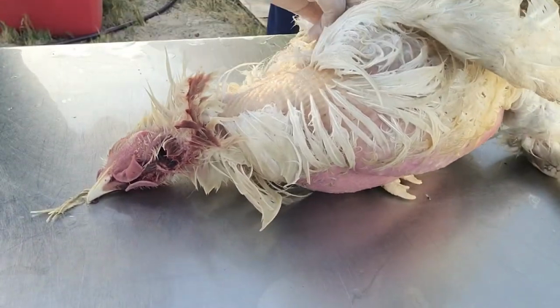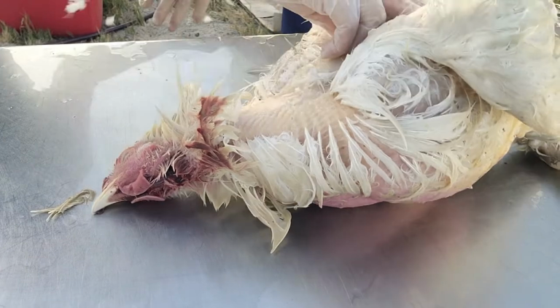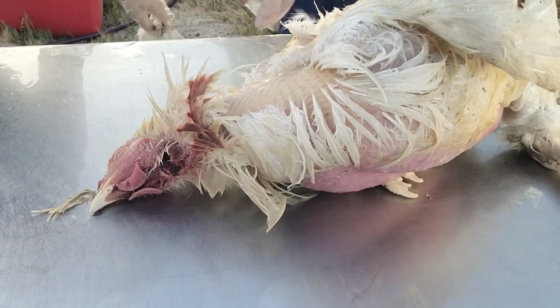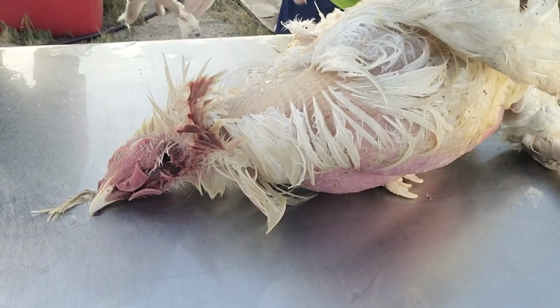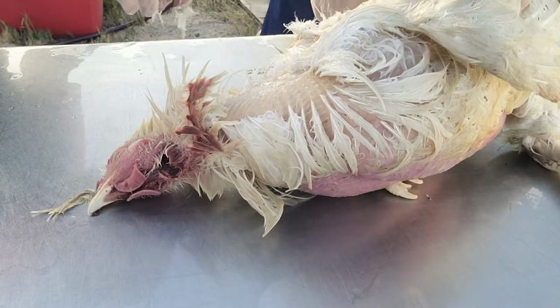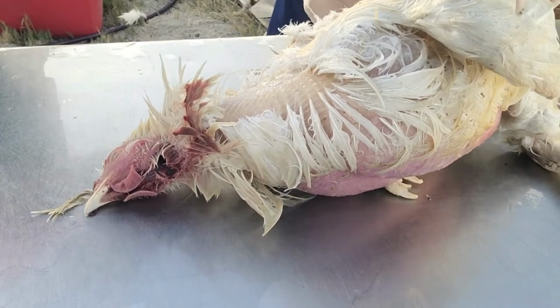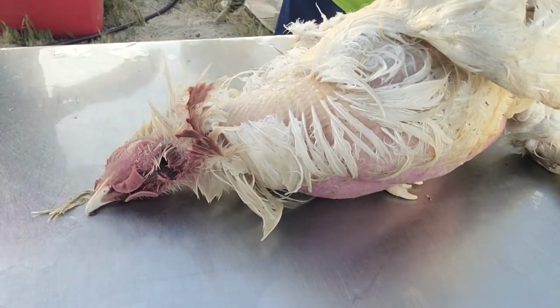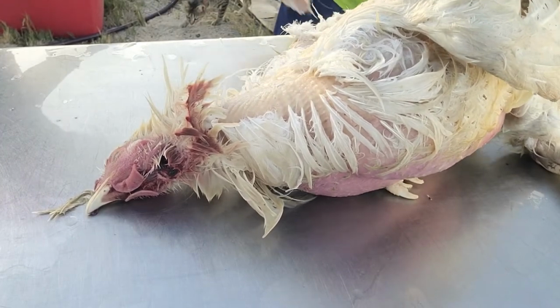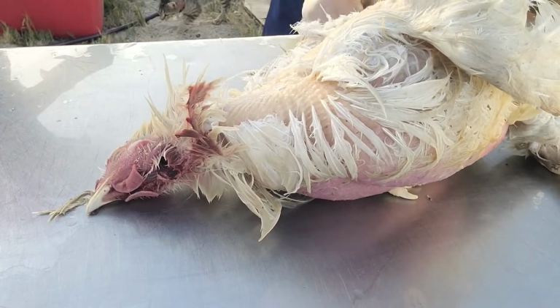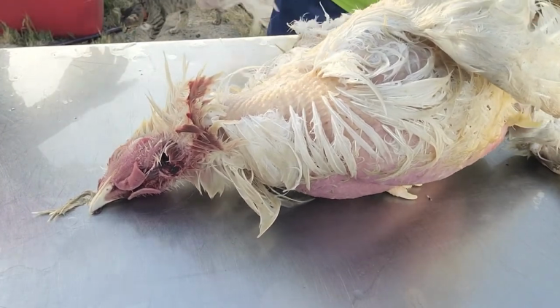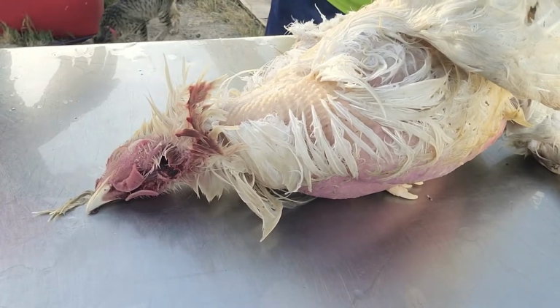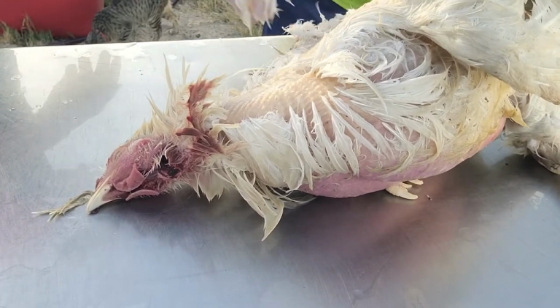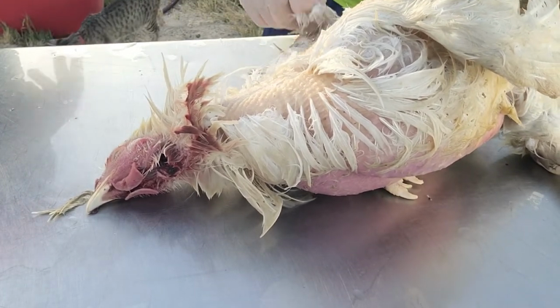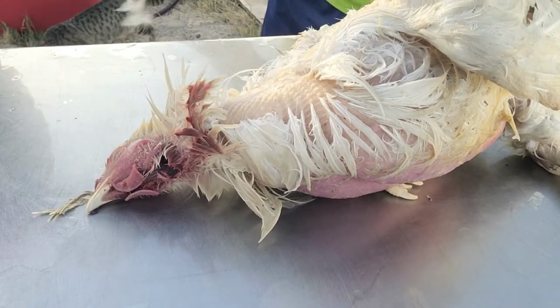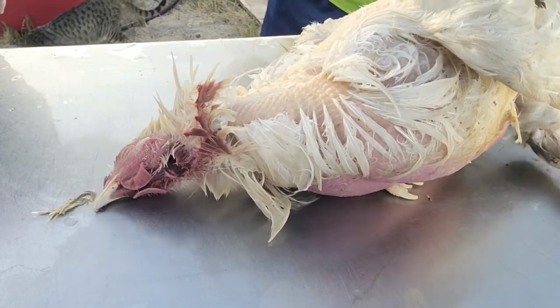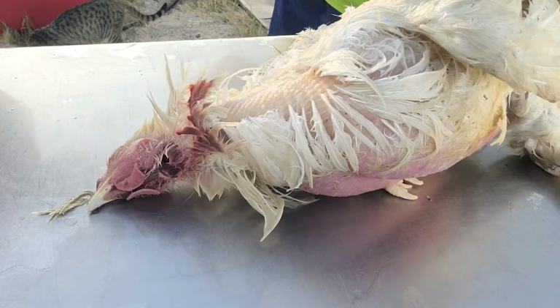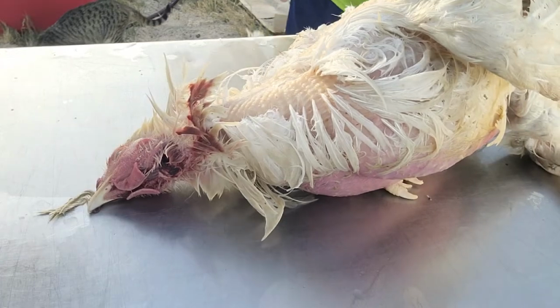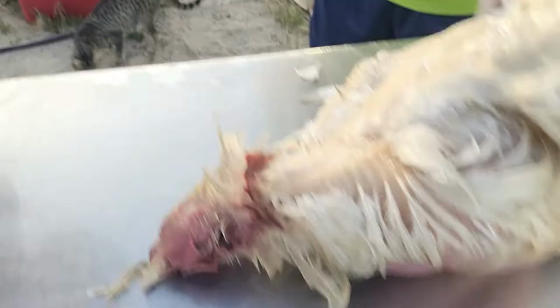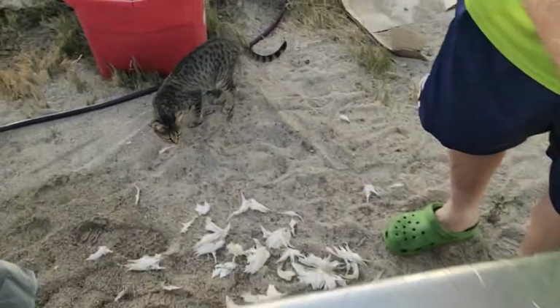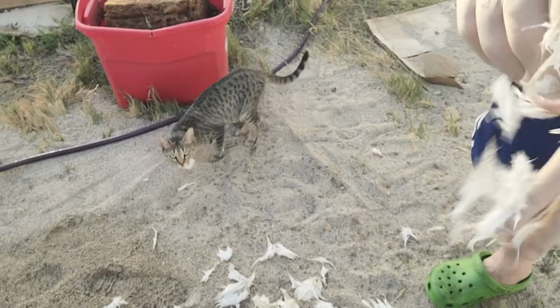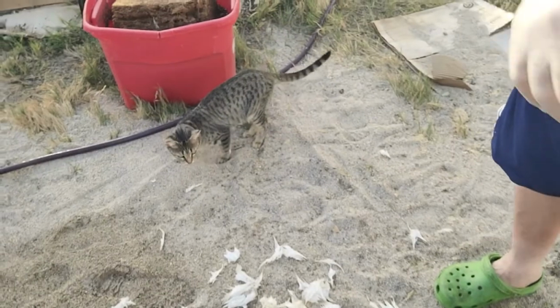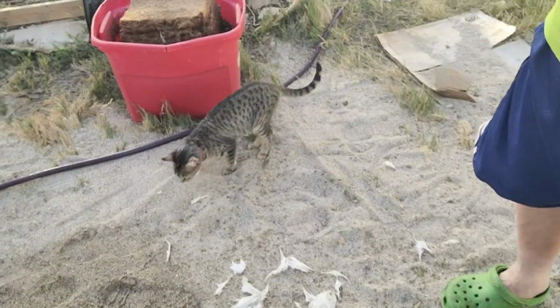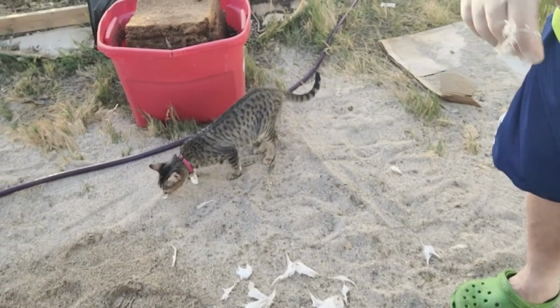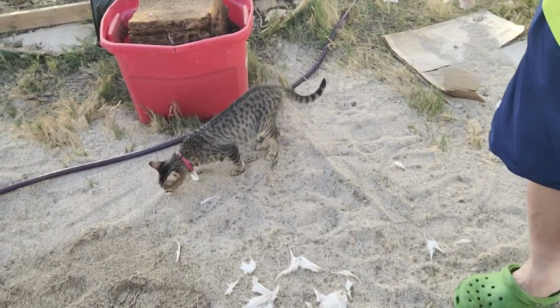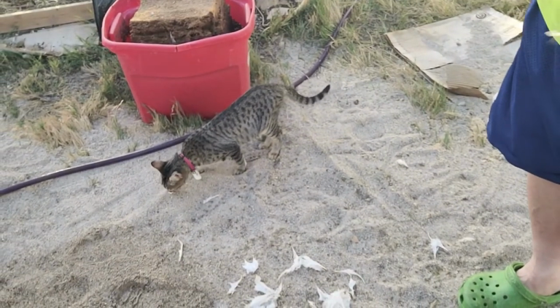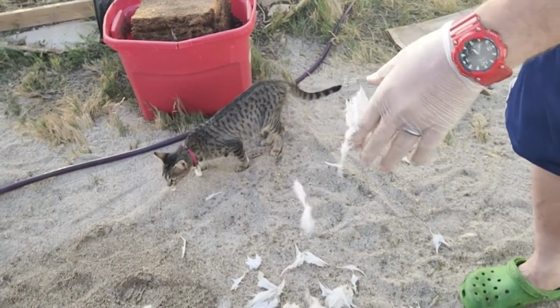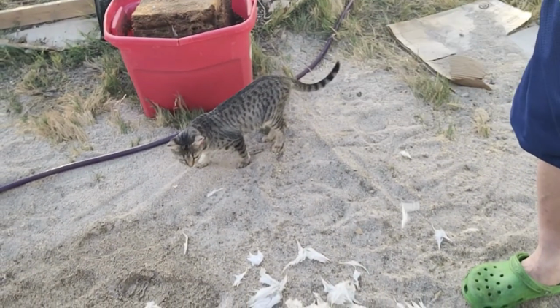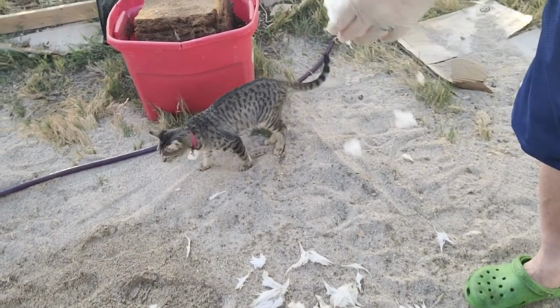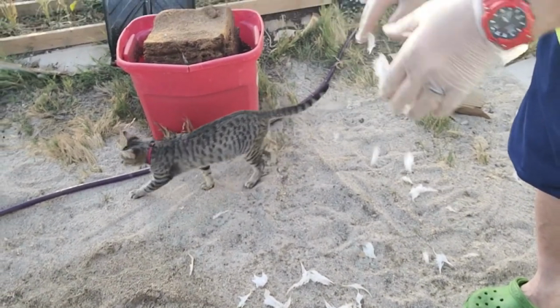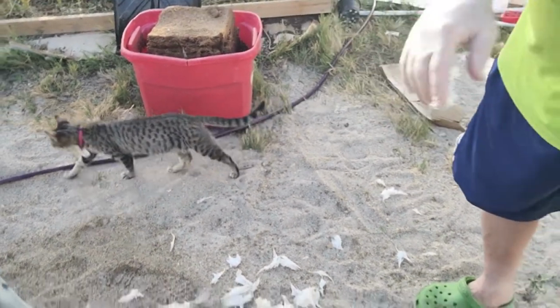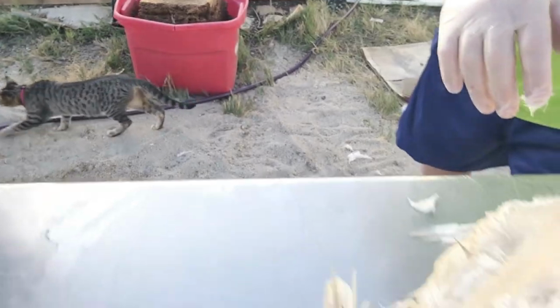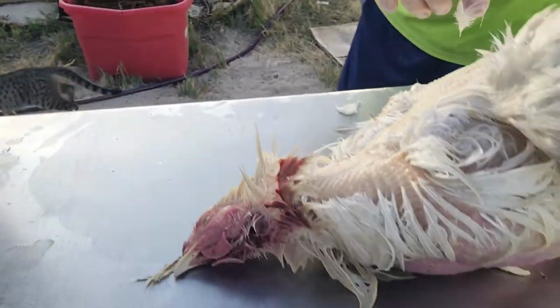They smell like wet dog — yes they do. Ginge is like, what am I smelling? What's the matter, Ginge? Can you smell the chicken? You'll get a treat in a minute.